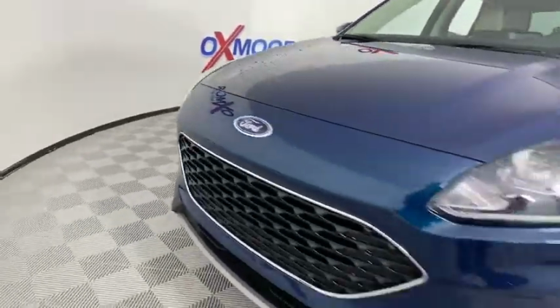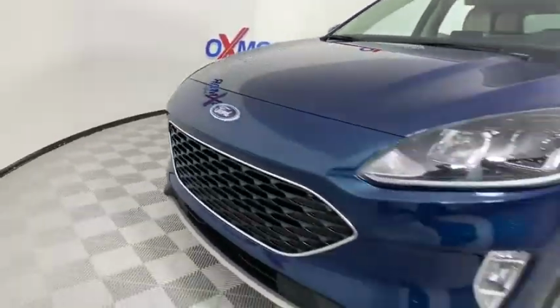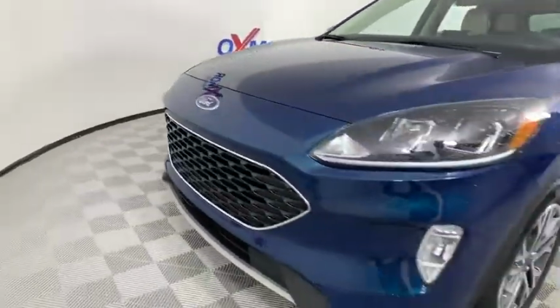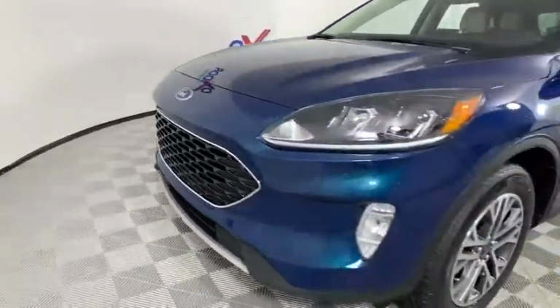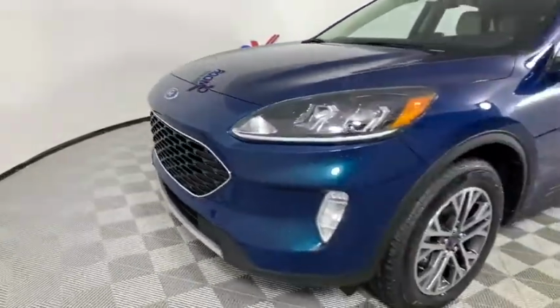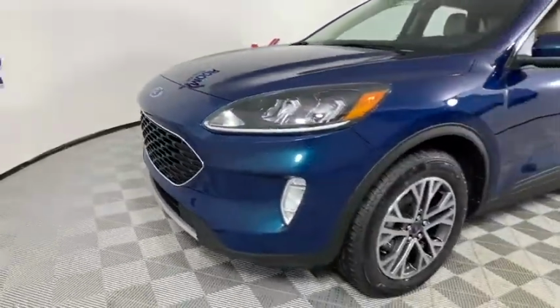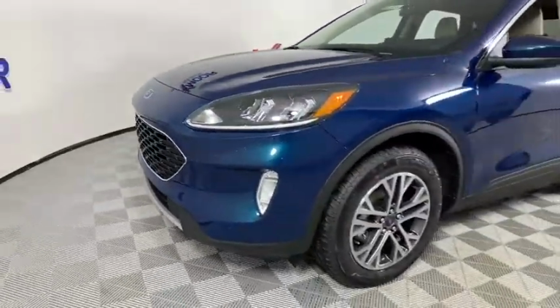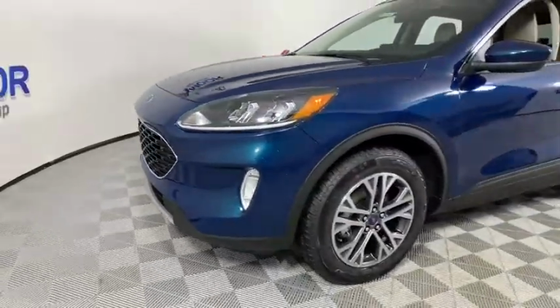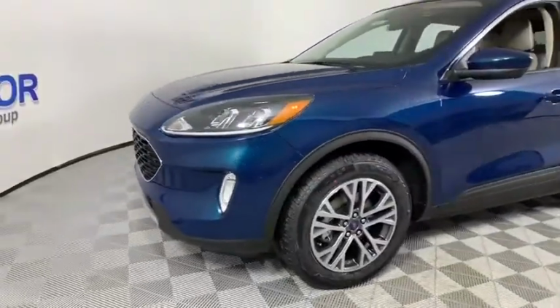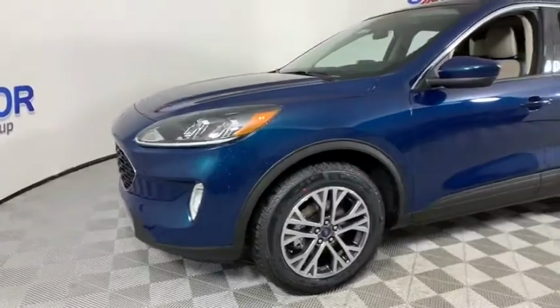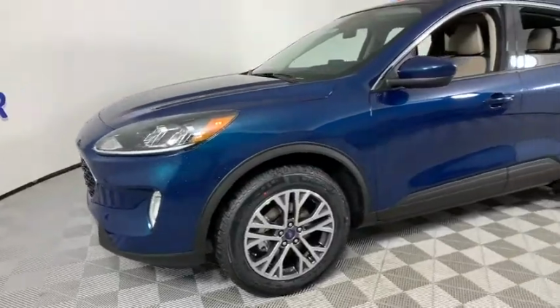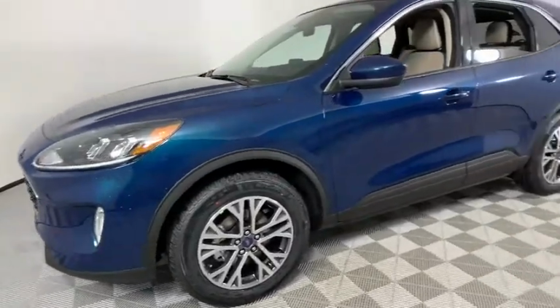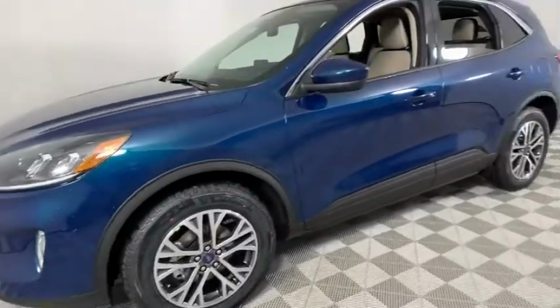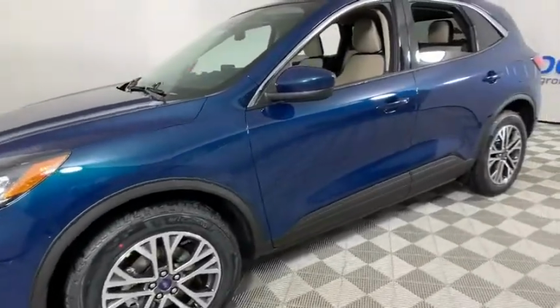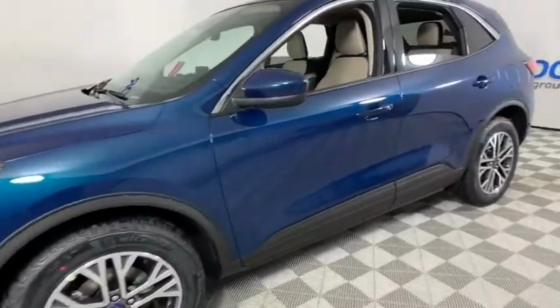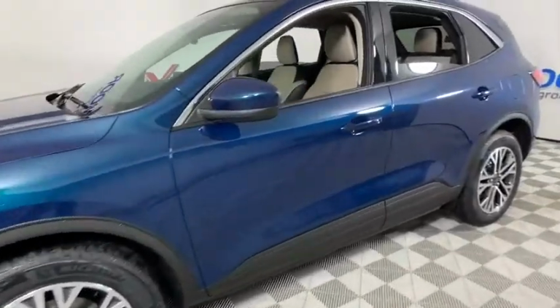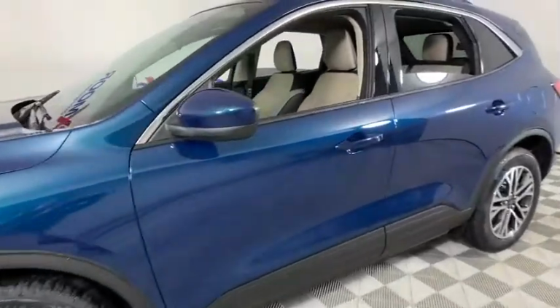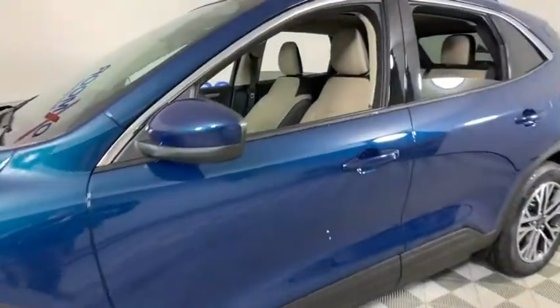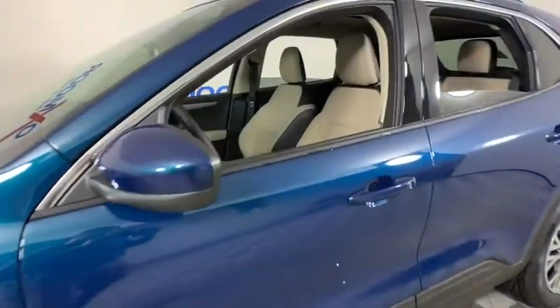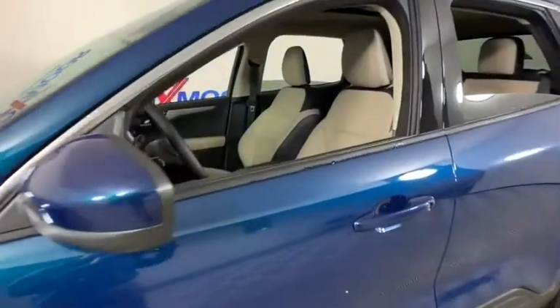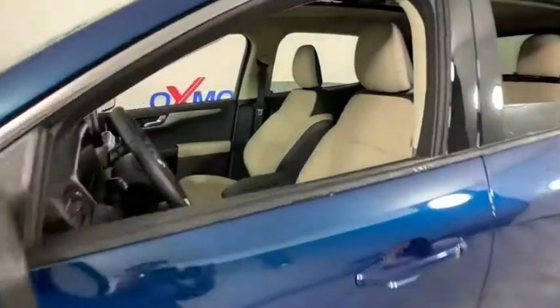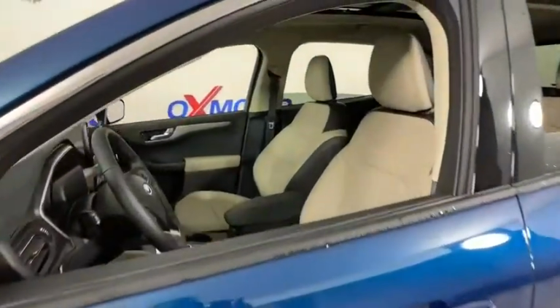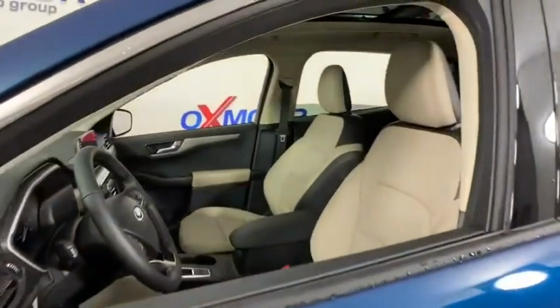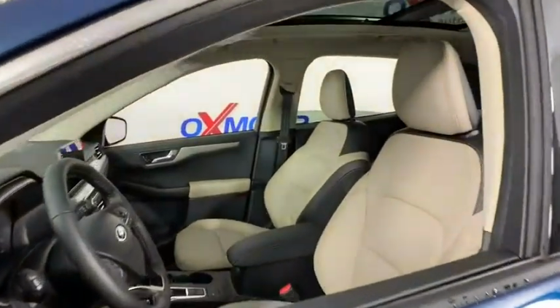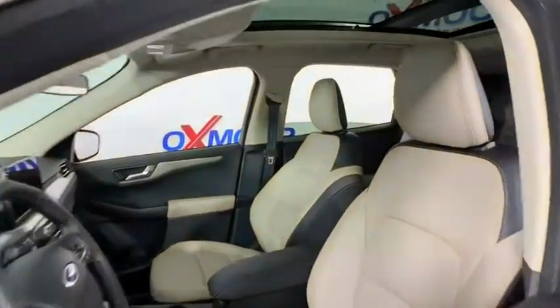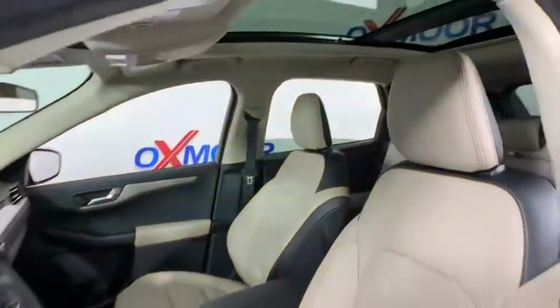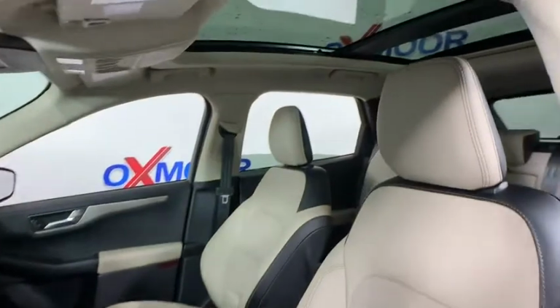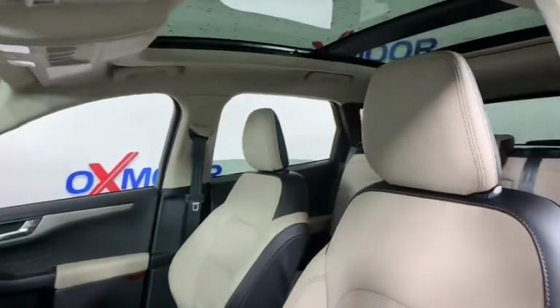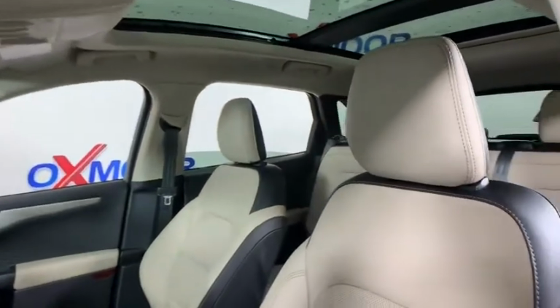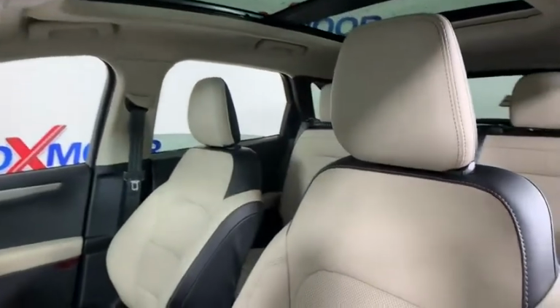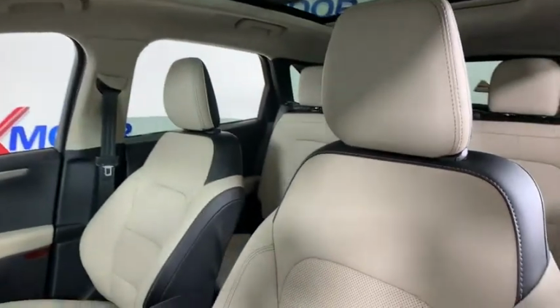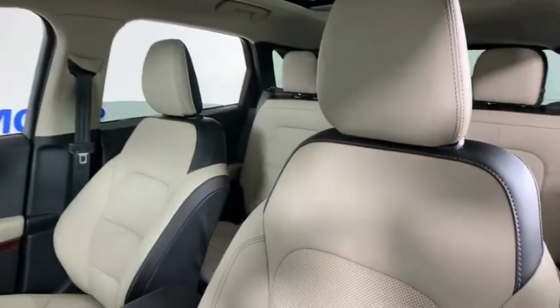Power liftgate, traction control, dual airbags, leather-wrapped steering wheel, power steering, aluminum wheels, four-wheel disc brakes, AM-FM stereo radio.